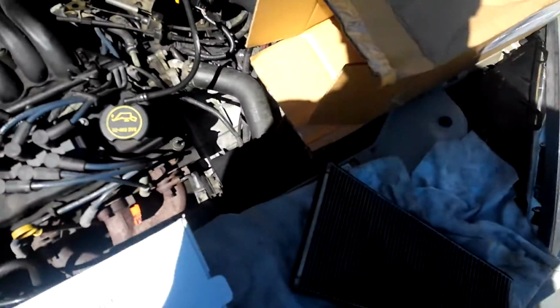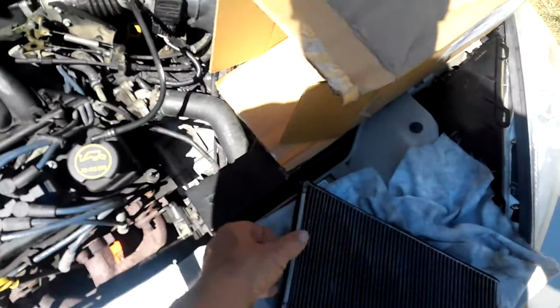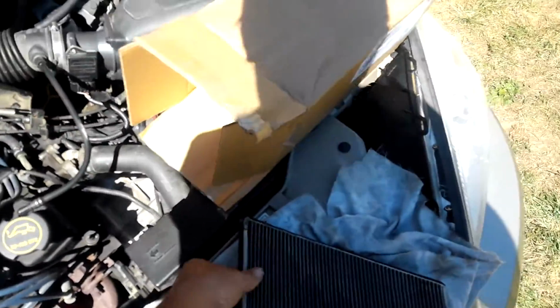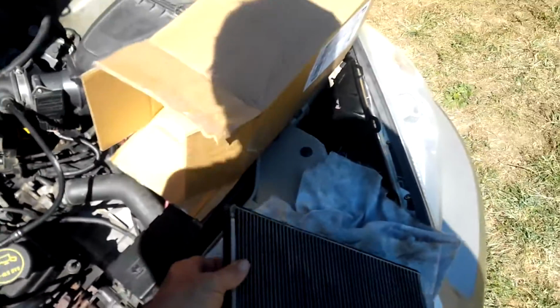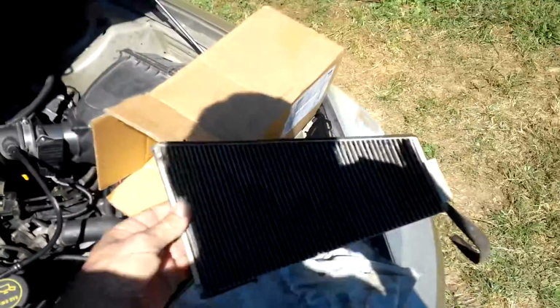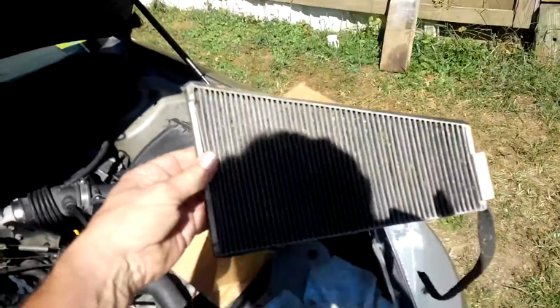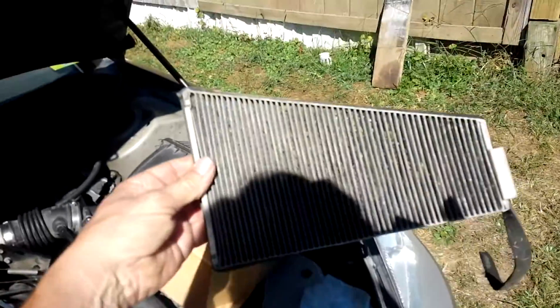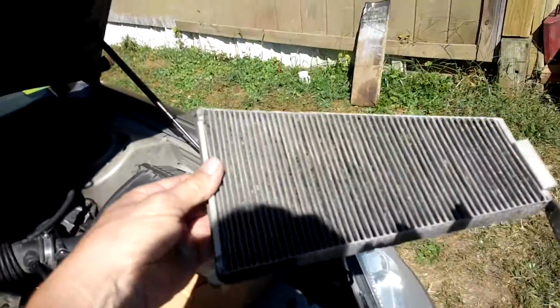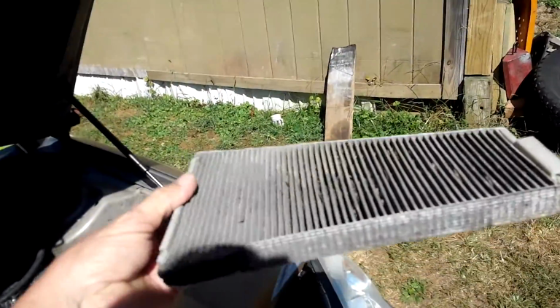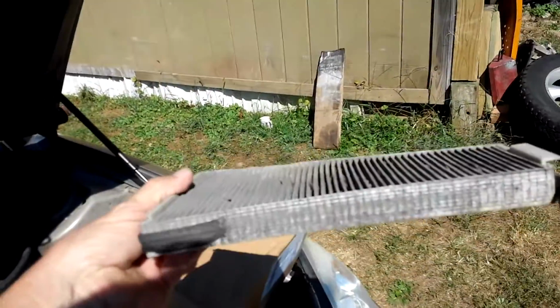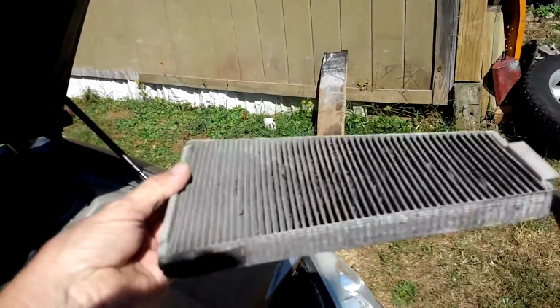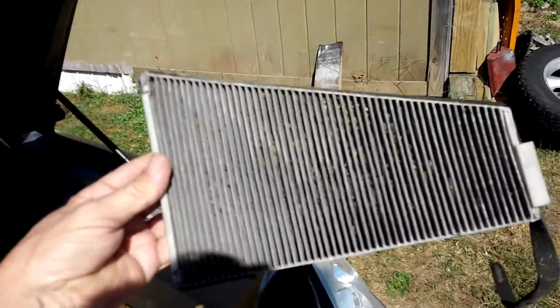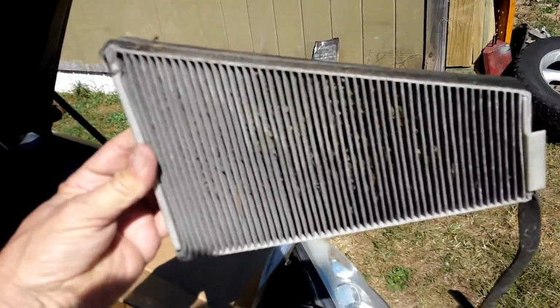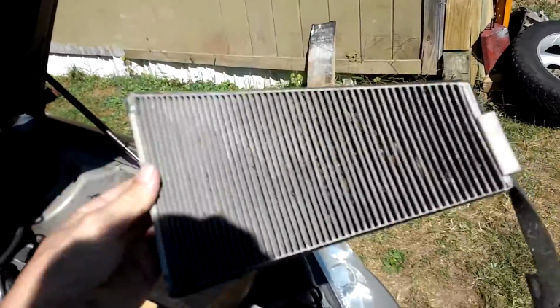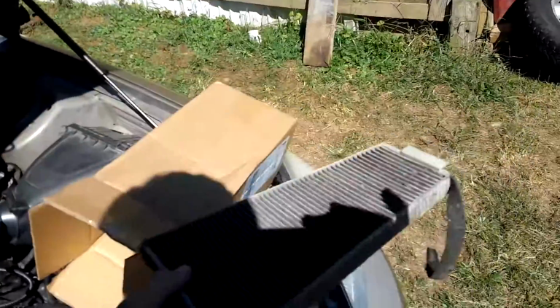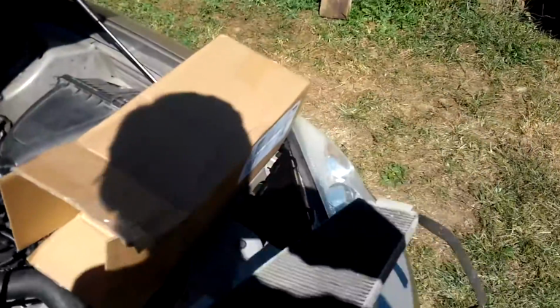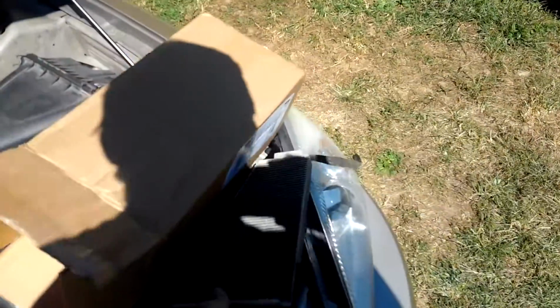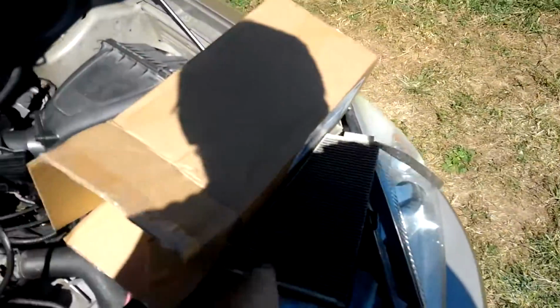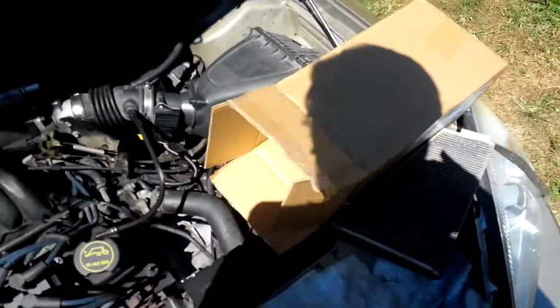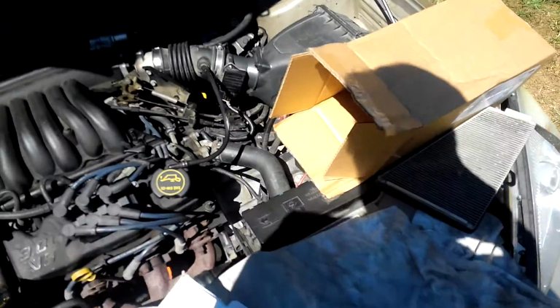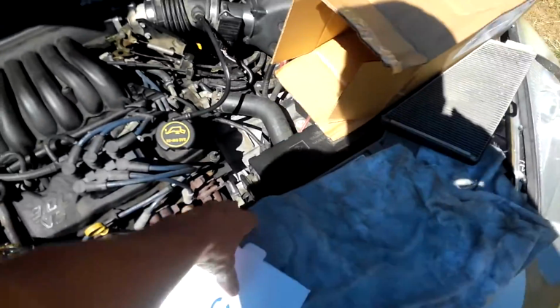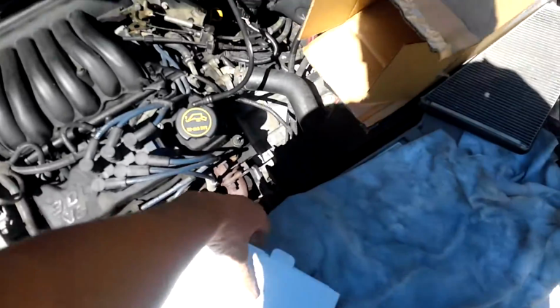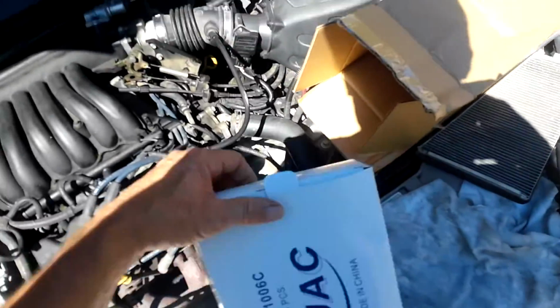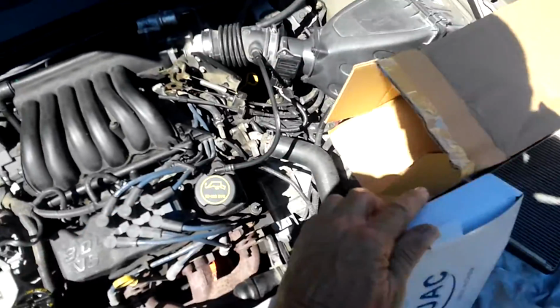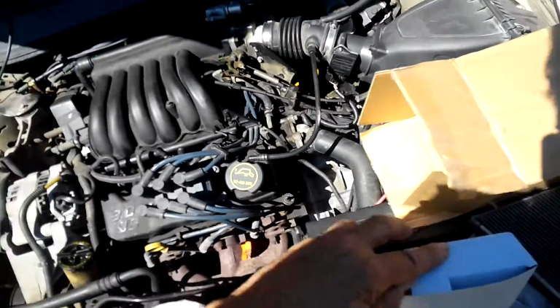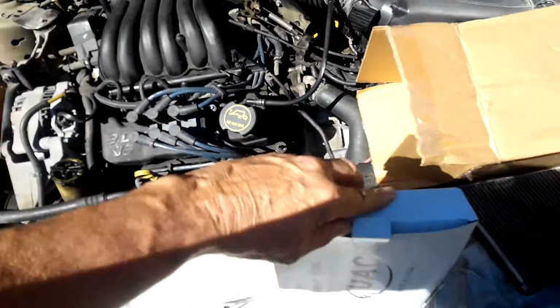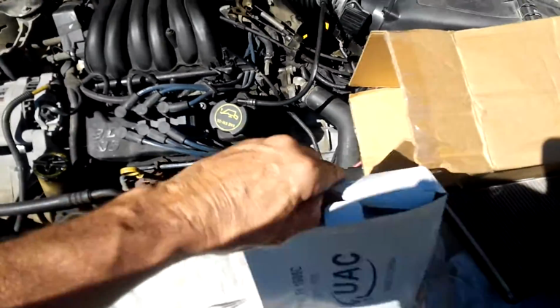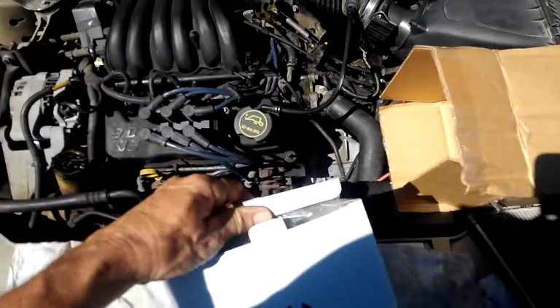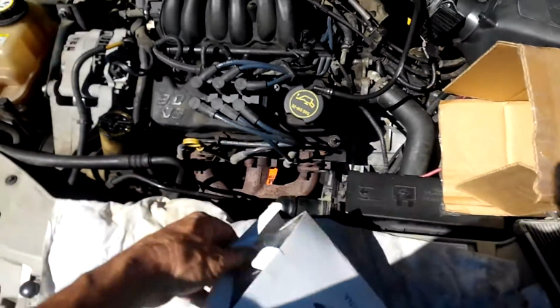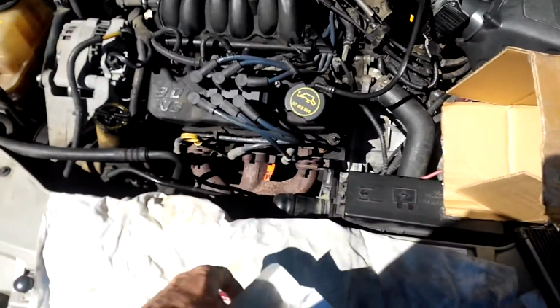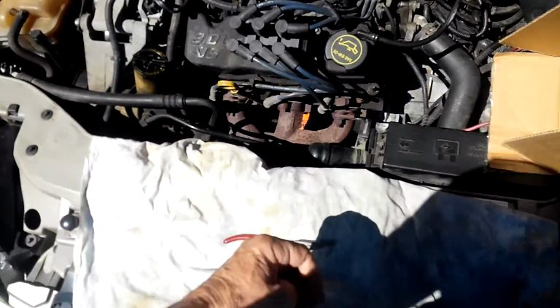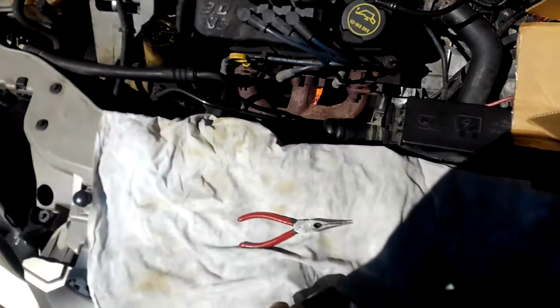And if you watch my other video, when I pulled this out — this is the old one — you can see how dirty it is. I've left it out, and the new one came today, so we'll go ahead and stick this in. Exciting, huh?